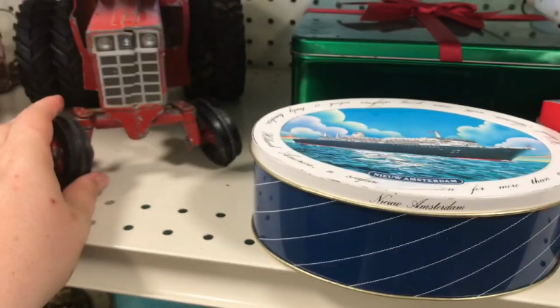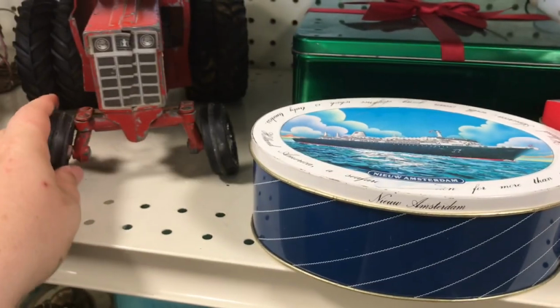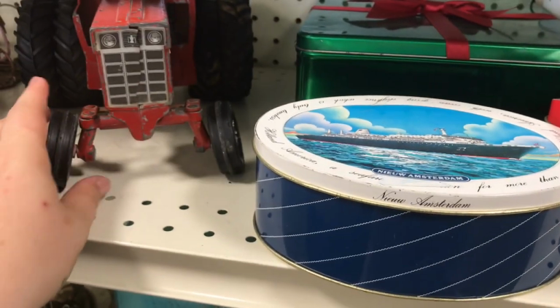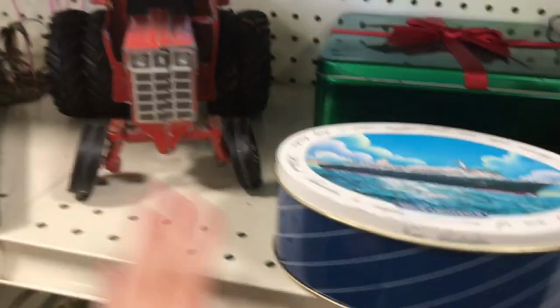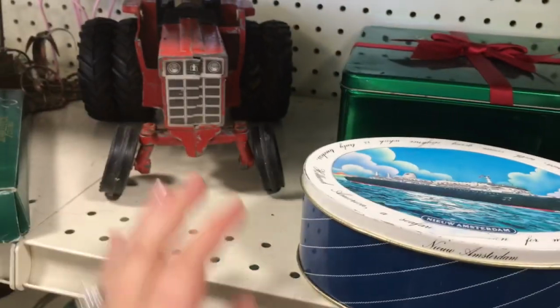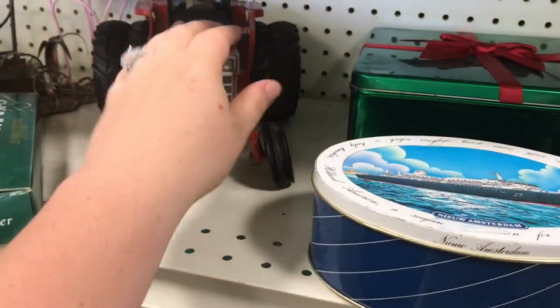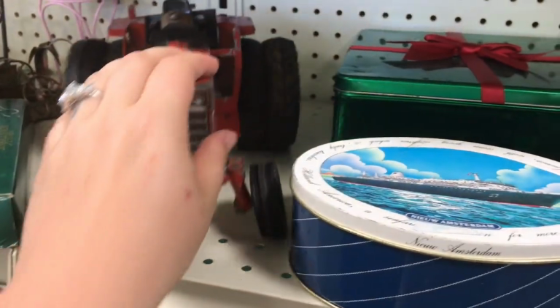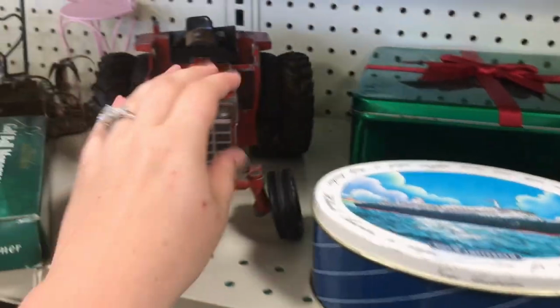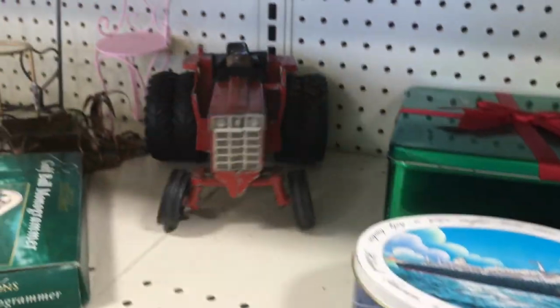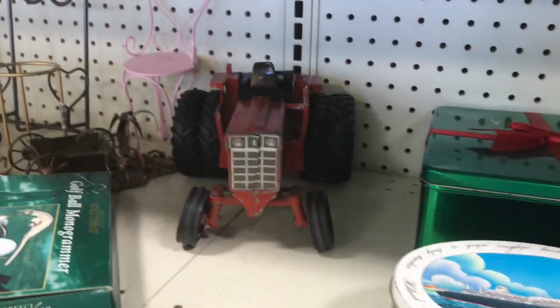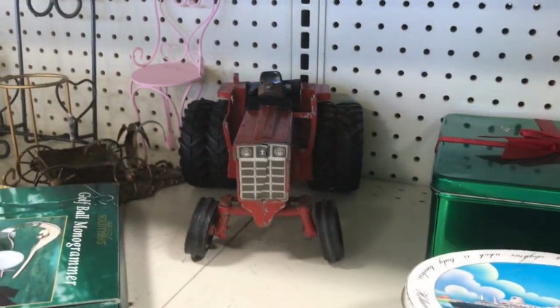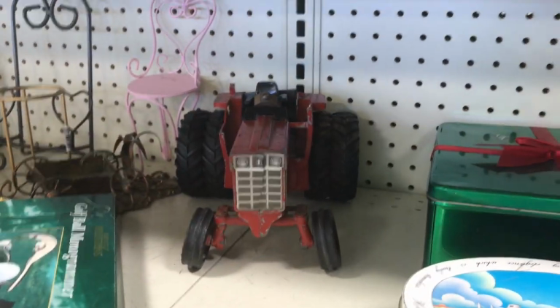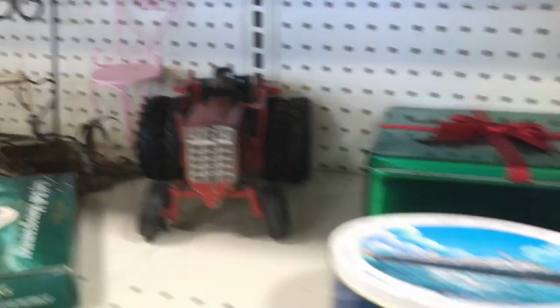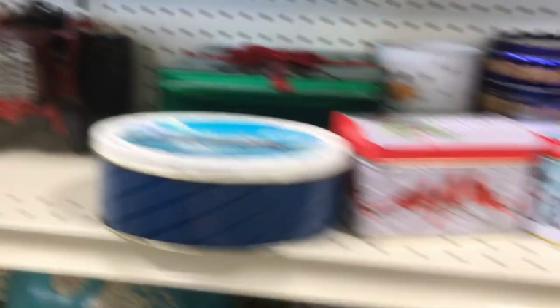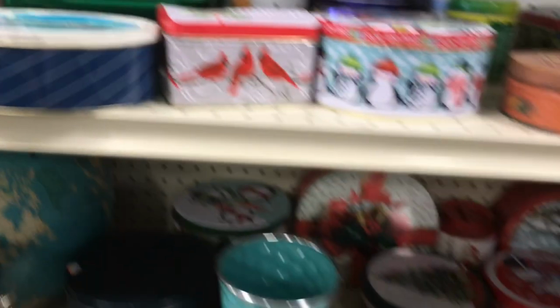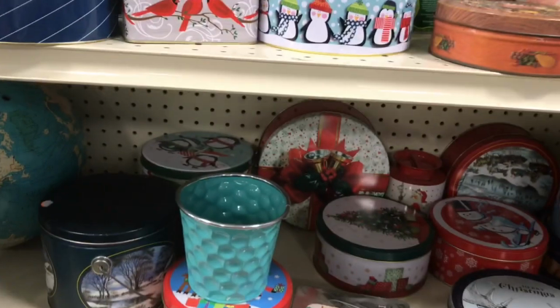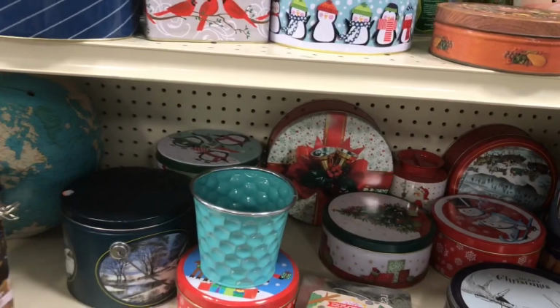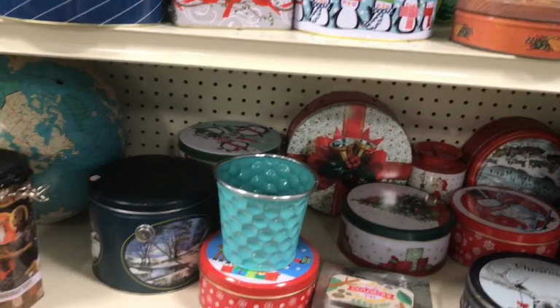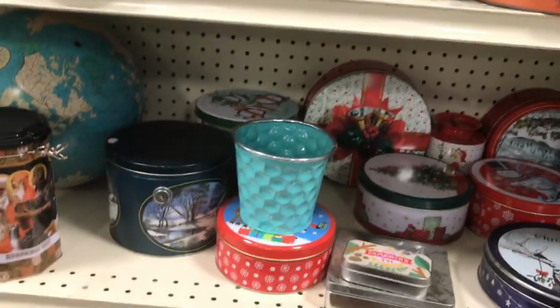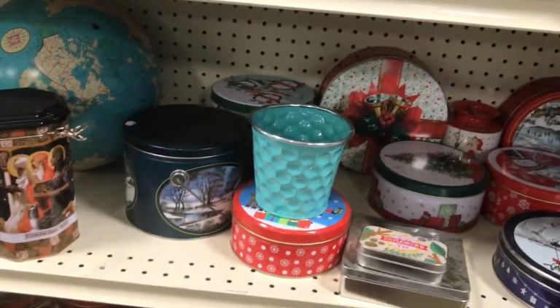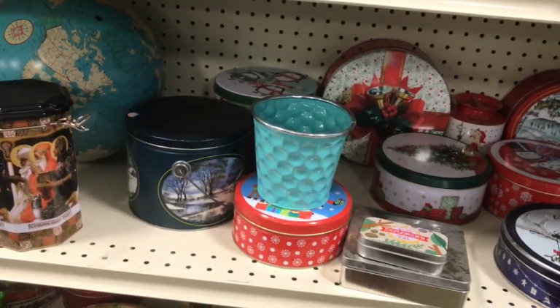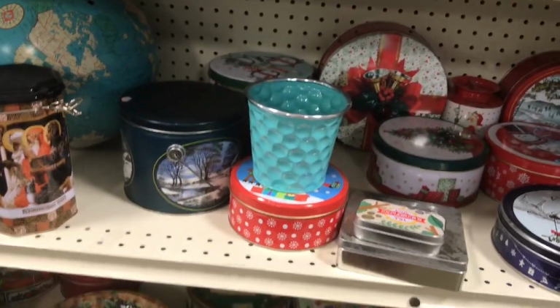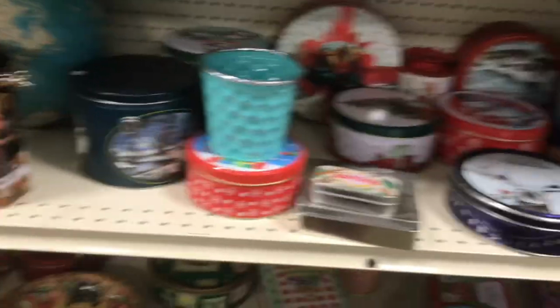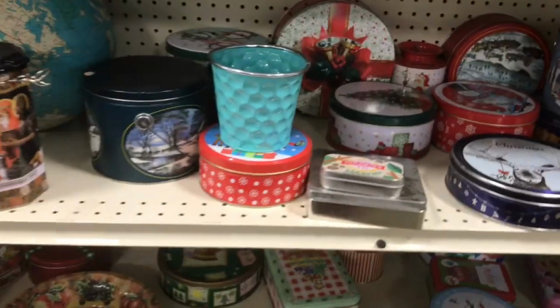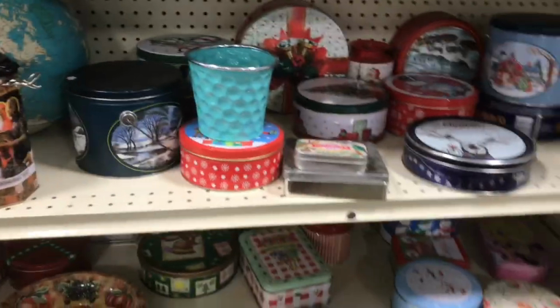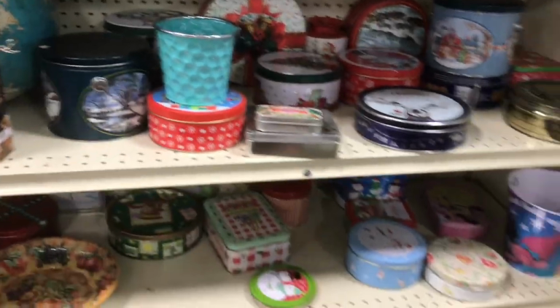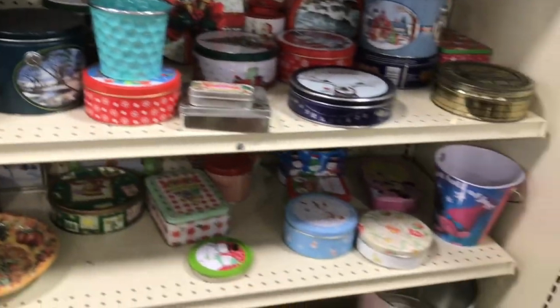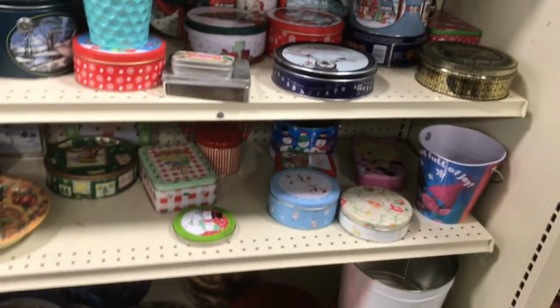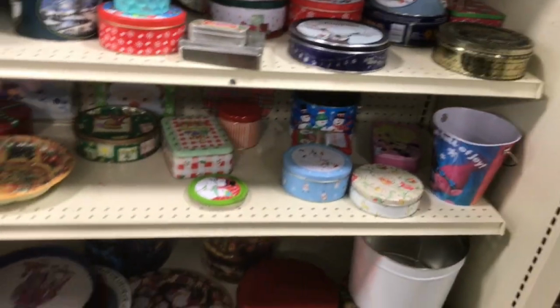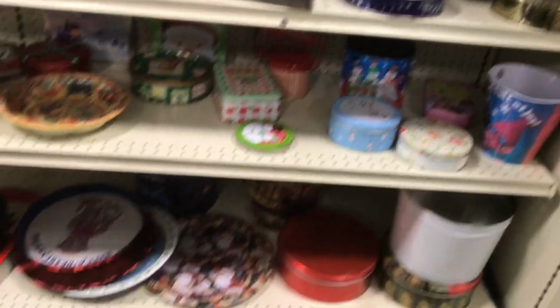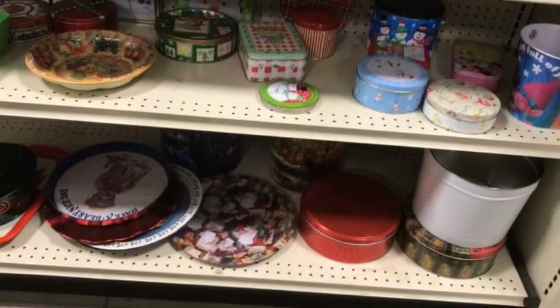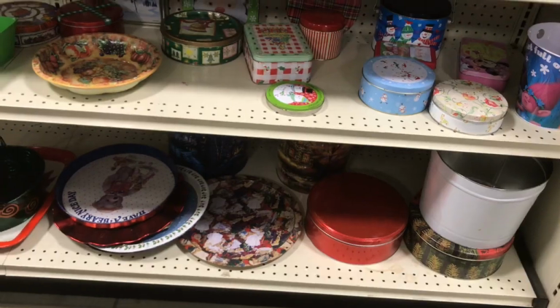I have been drawn to vintage tins a lot lately and I looked at a couple. However, none of them were truly that old or interesting enough to pick up.